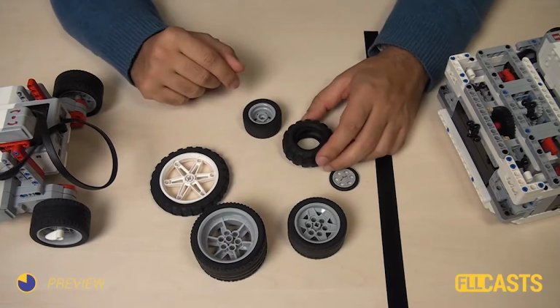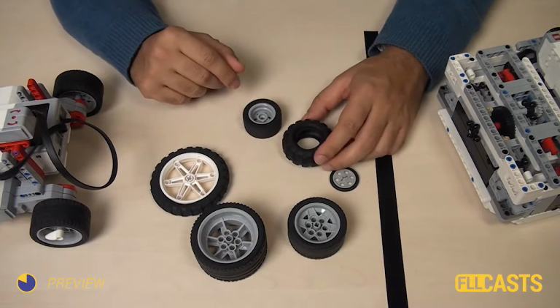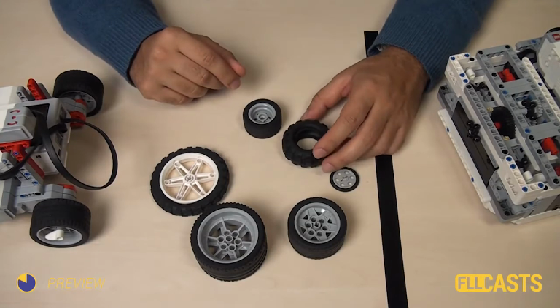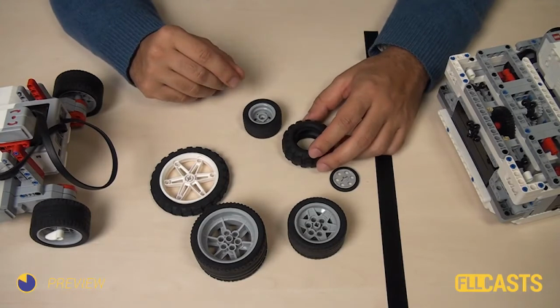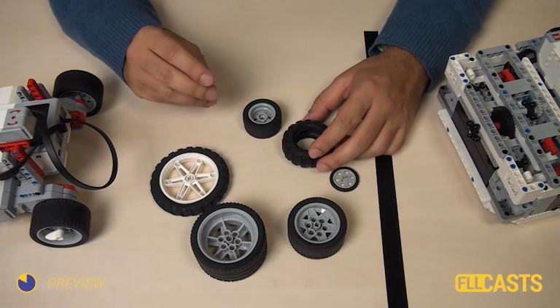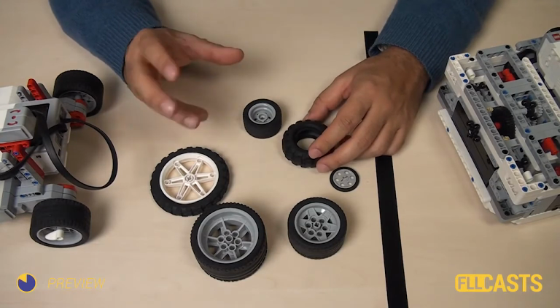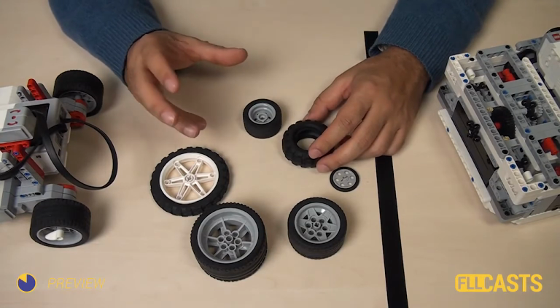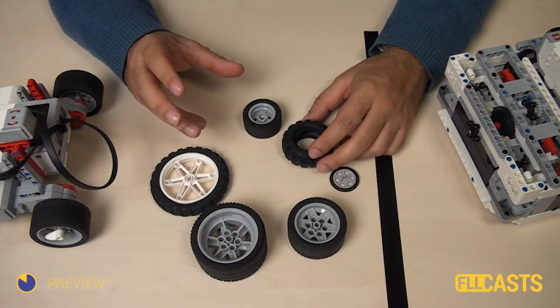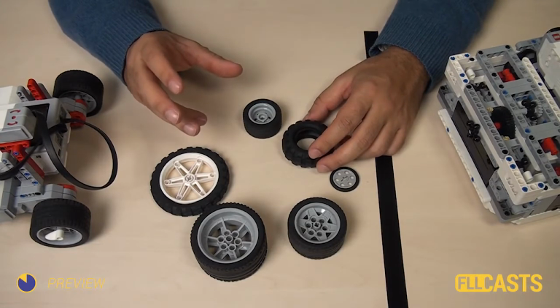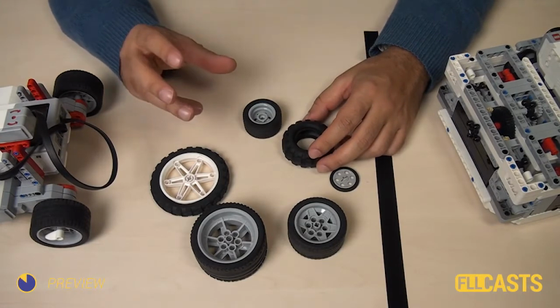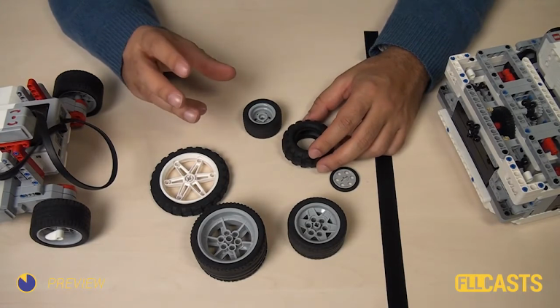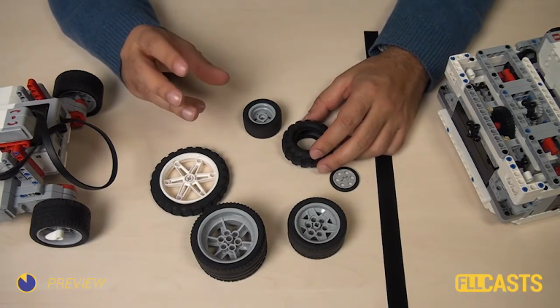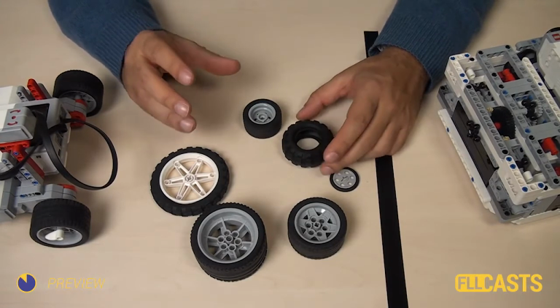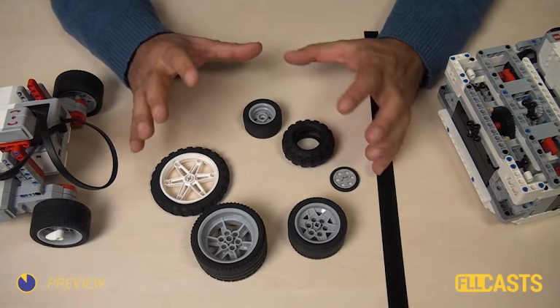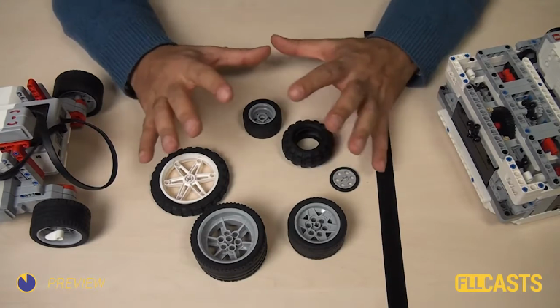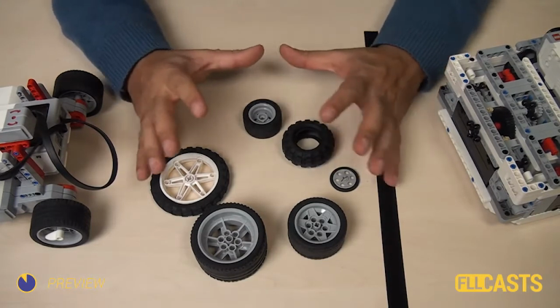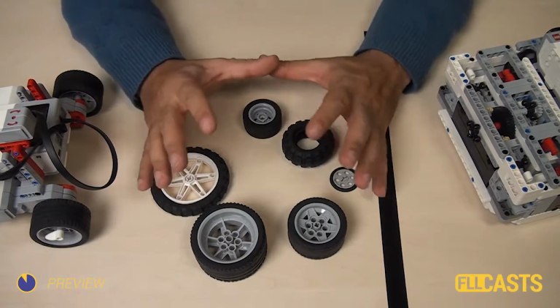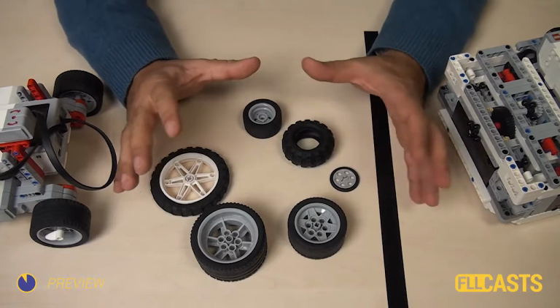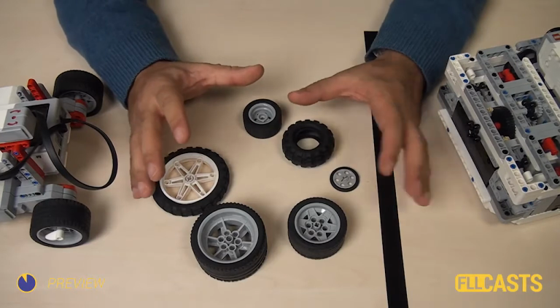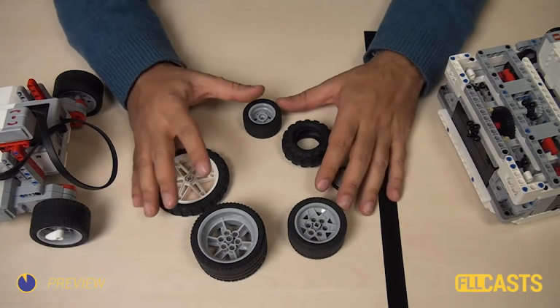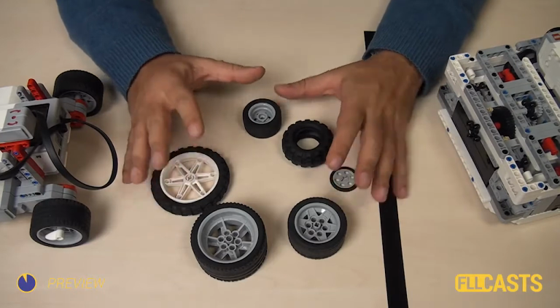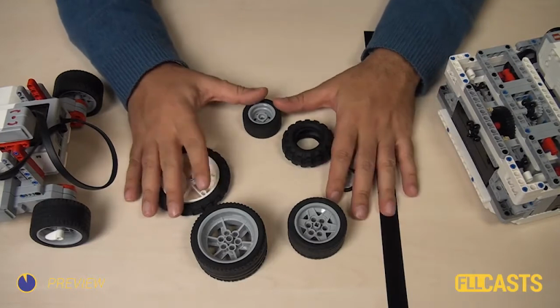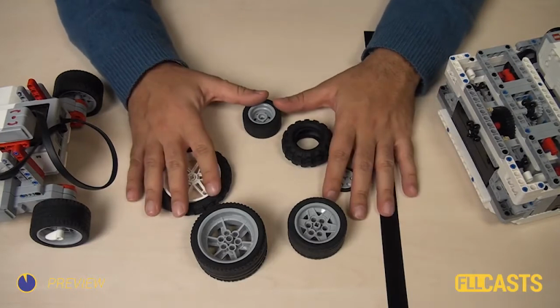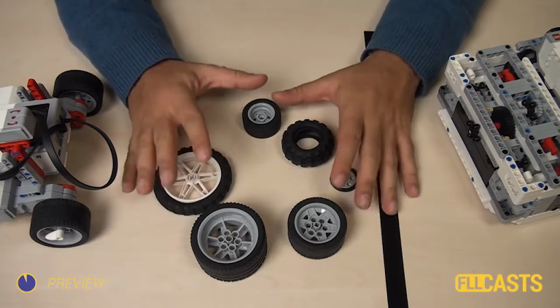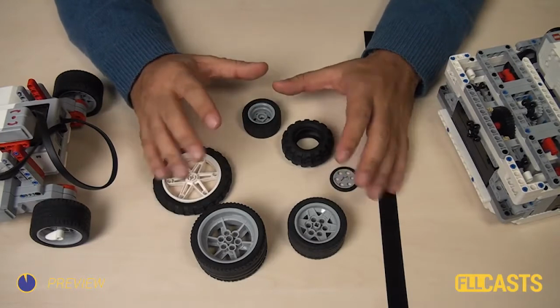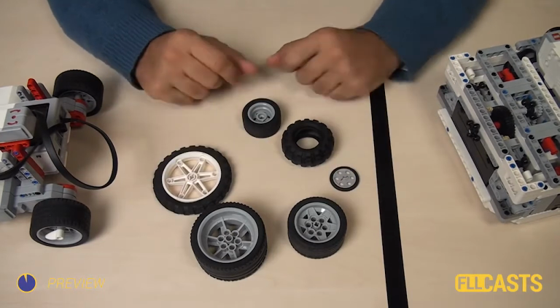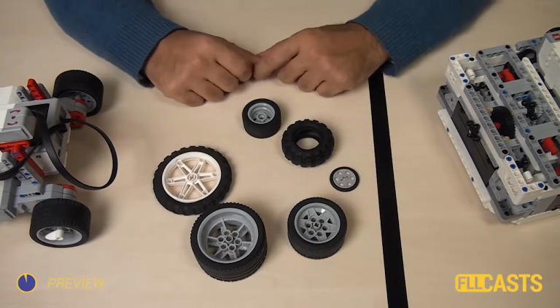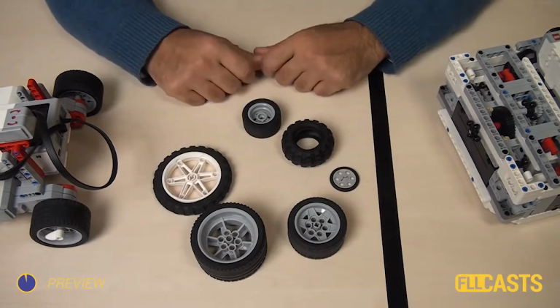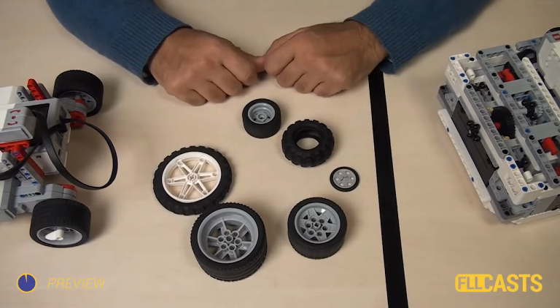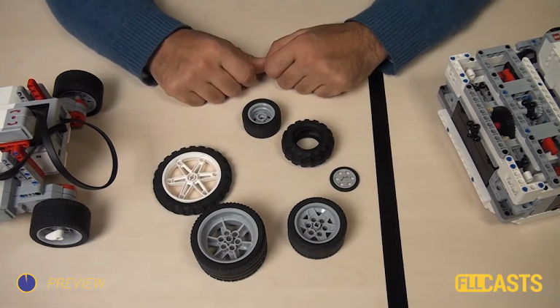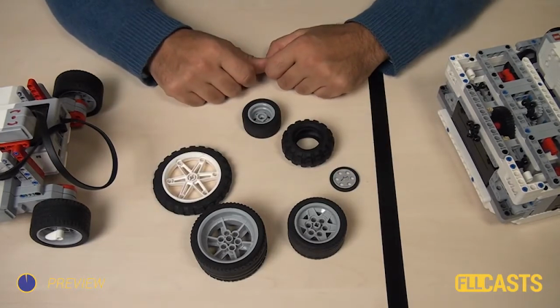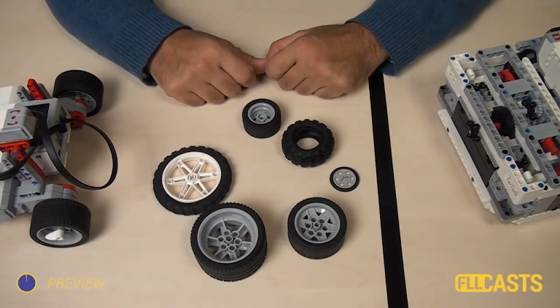So let's do a couple of experiments in this video and check out how the robots behave with the different wheels and with the different tires.